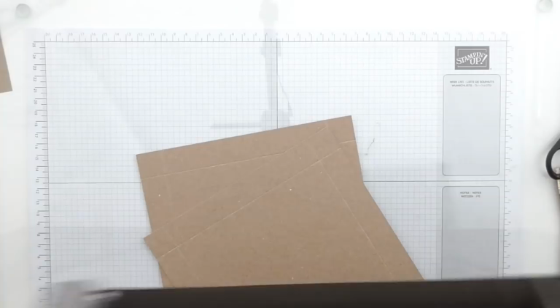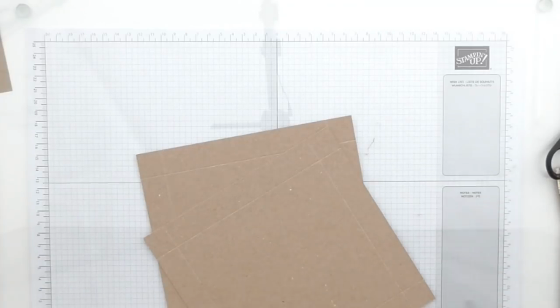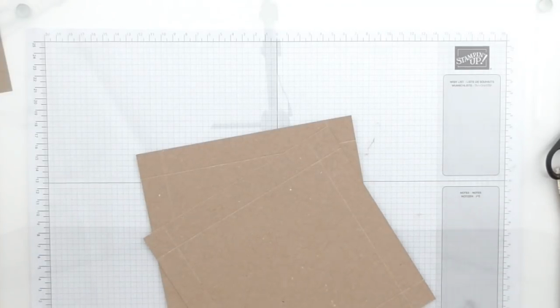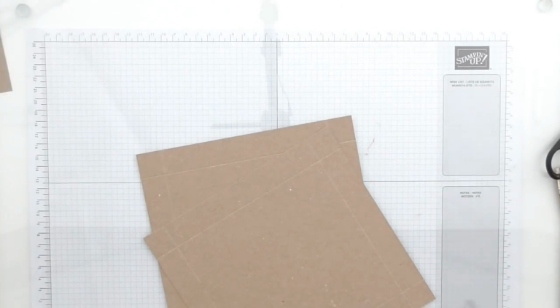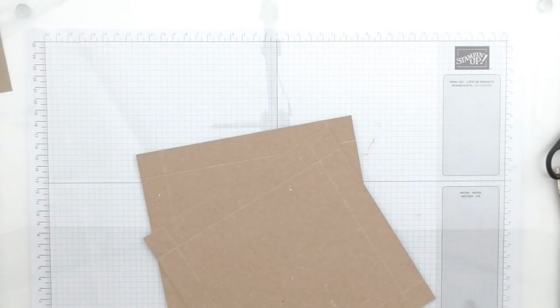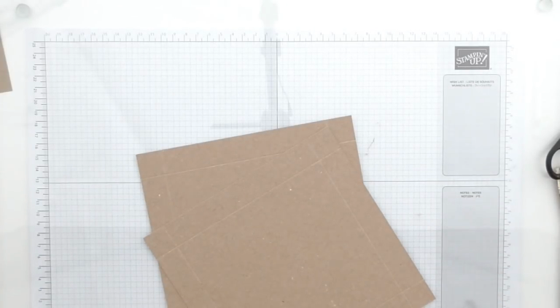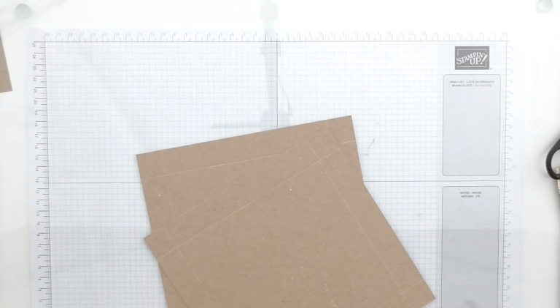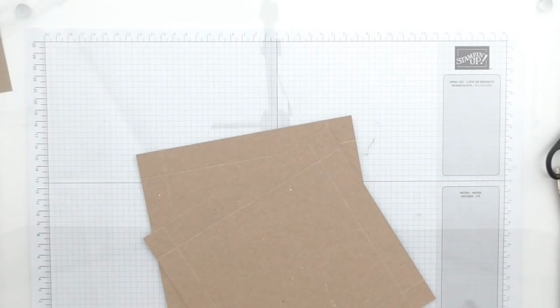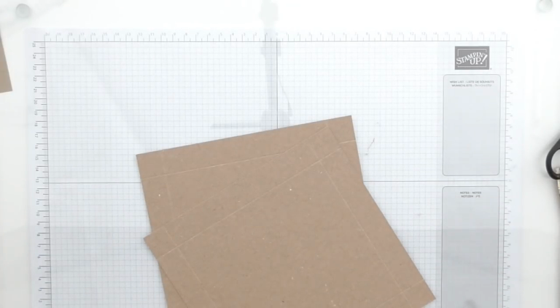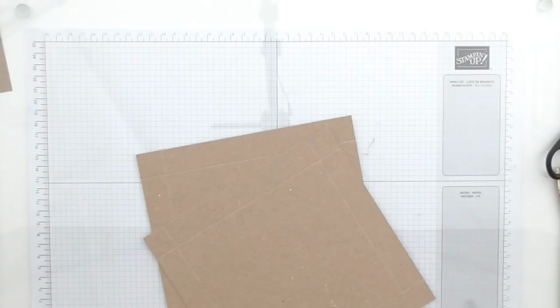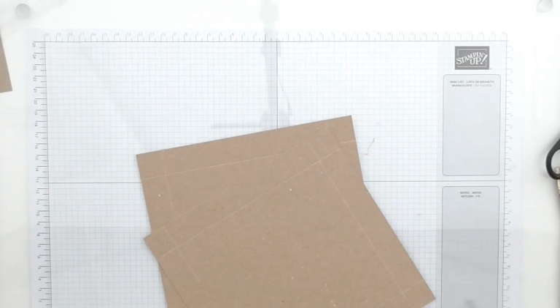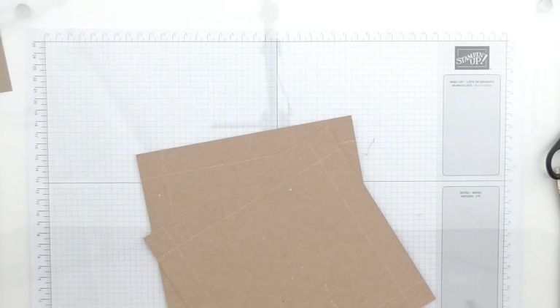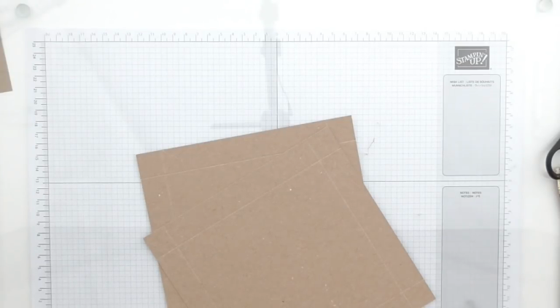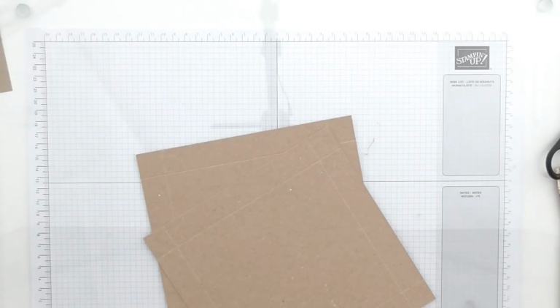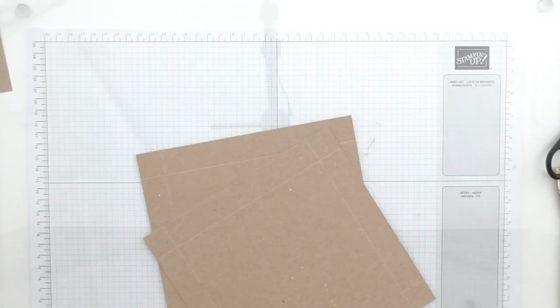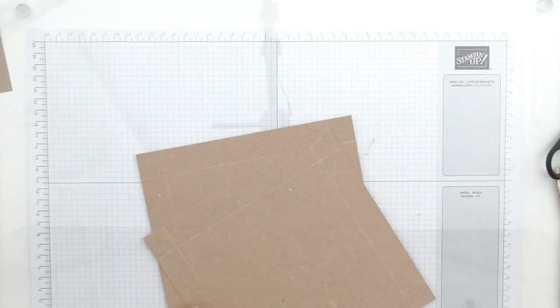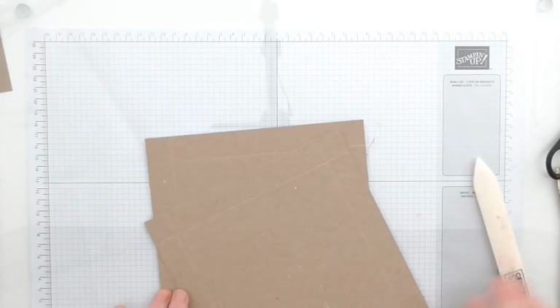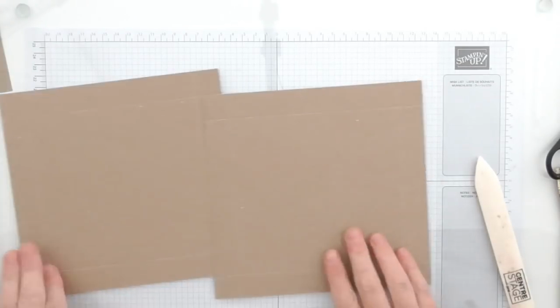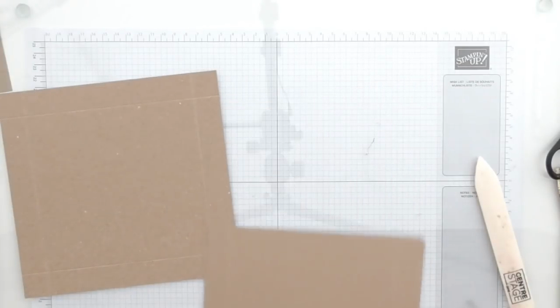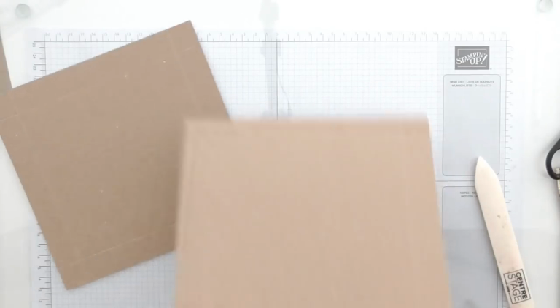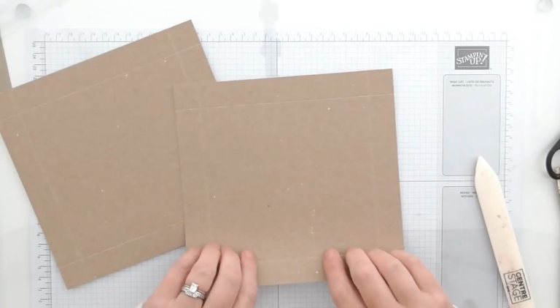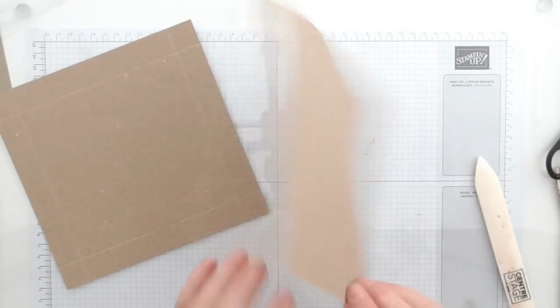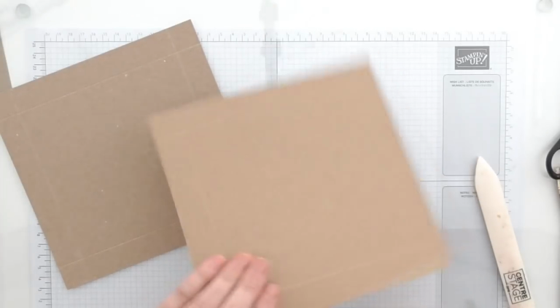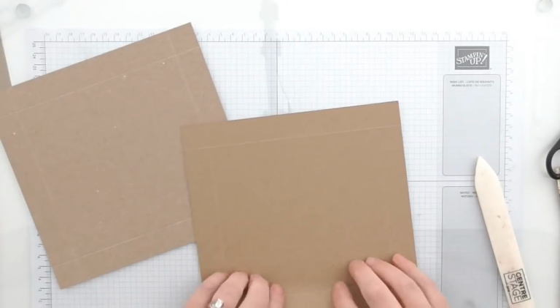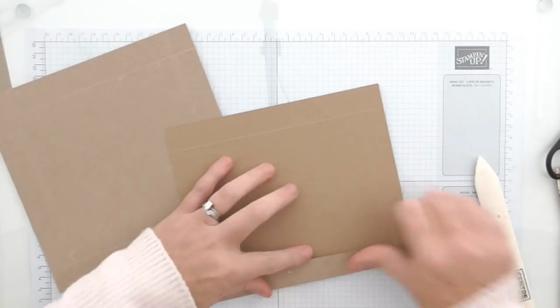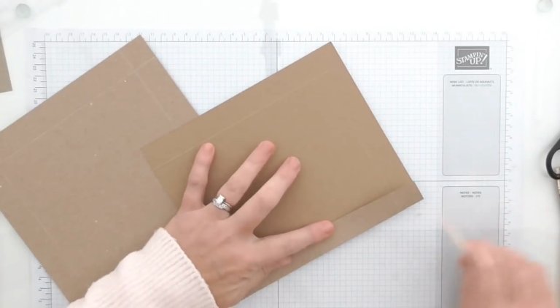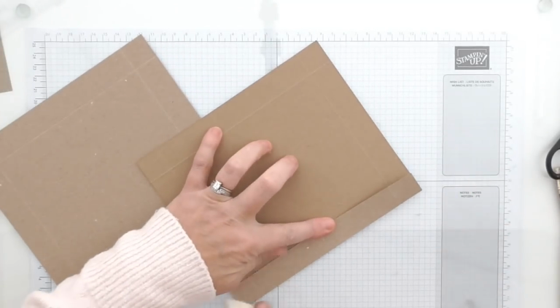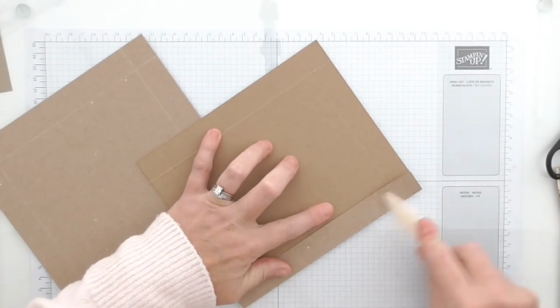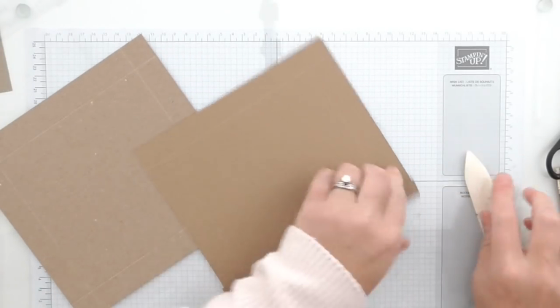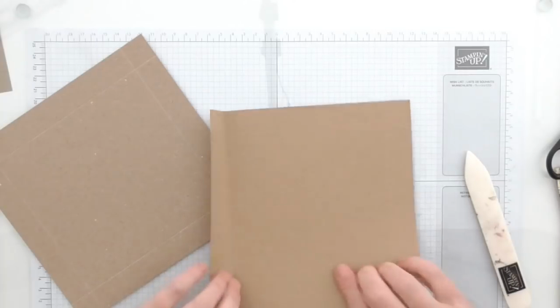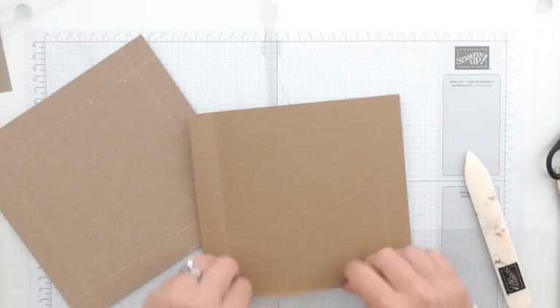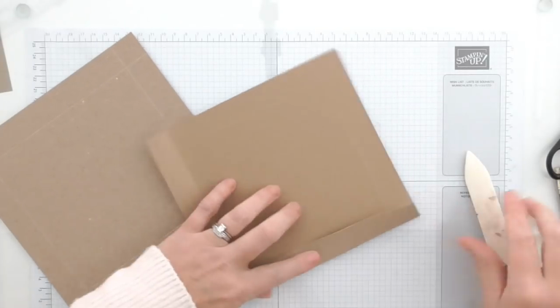Let me just move my scoreboard out of the way and bring in my bone folder. What we're going to do is fold and burnish all of the score lines on both pieces.